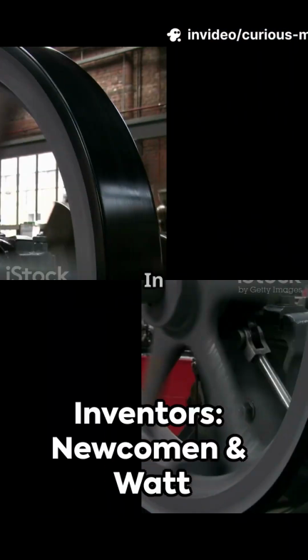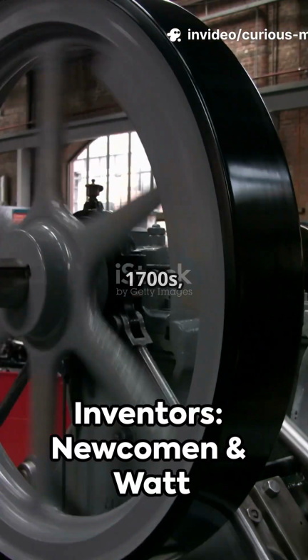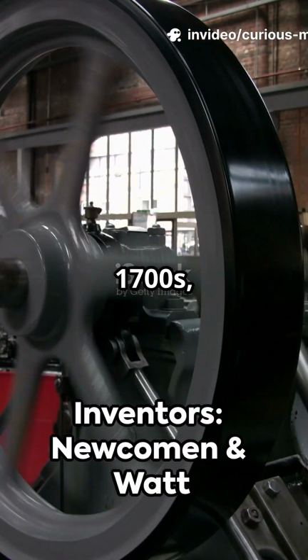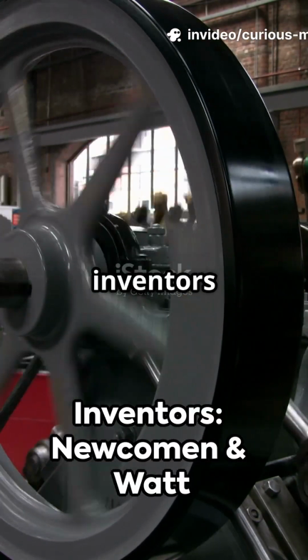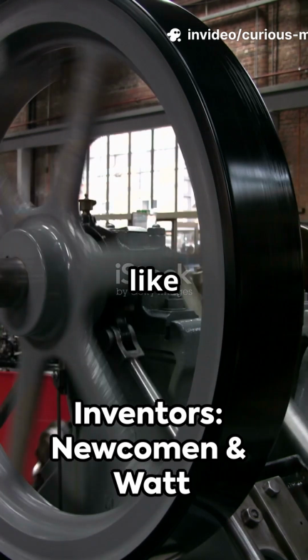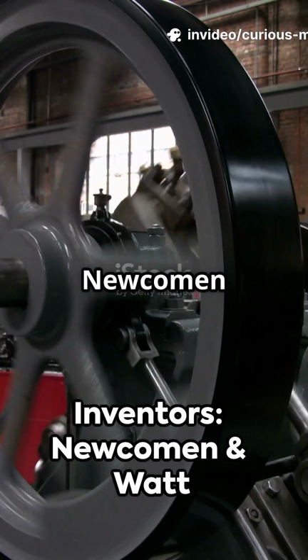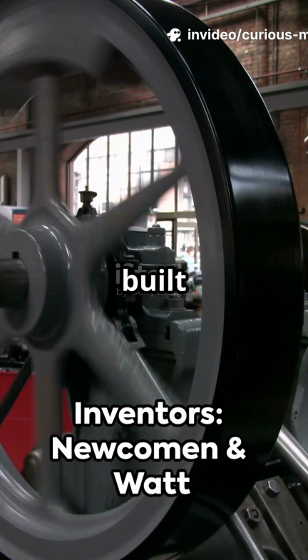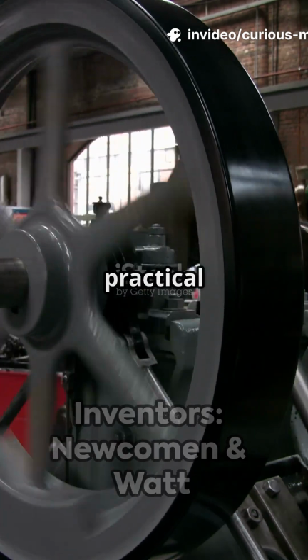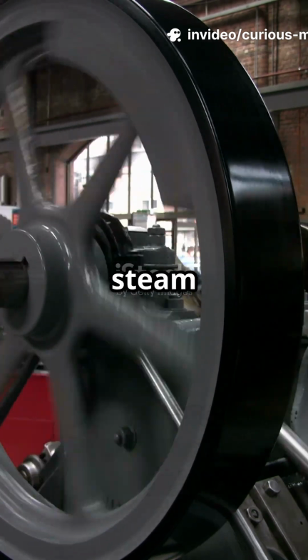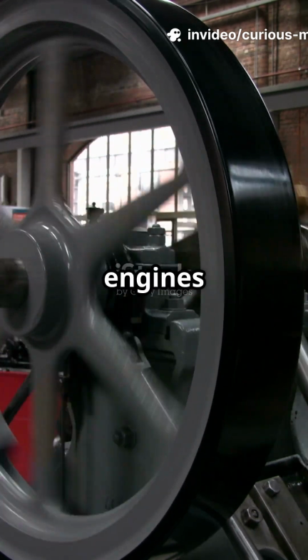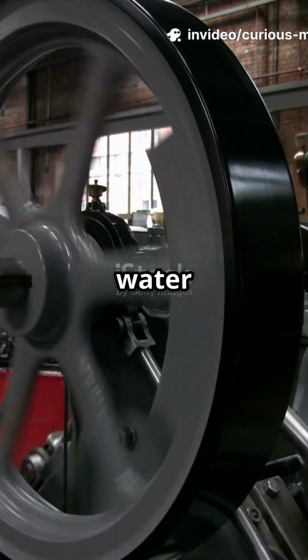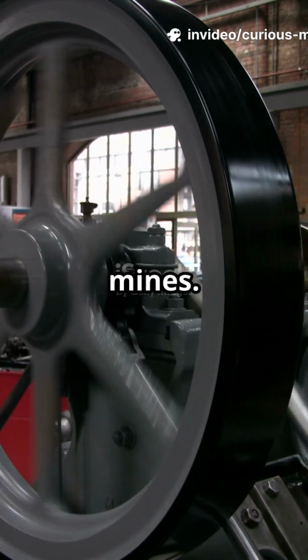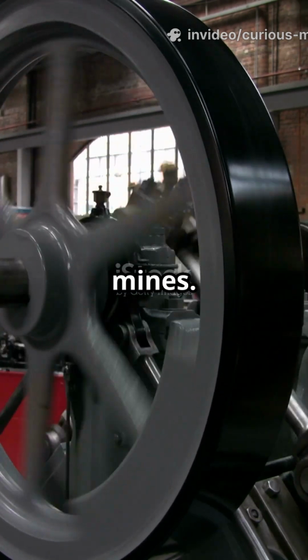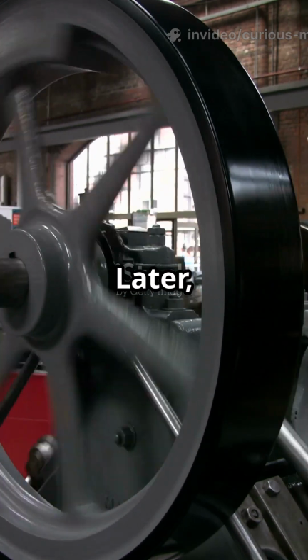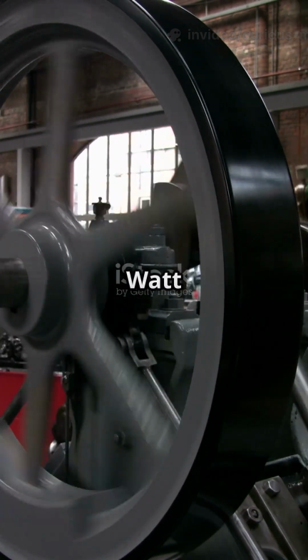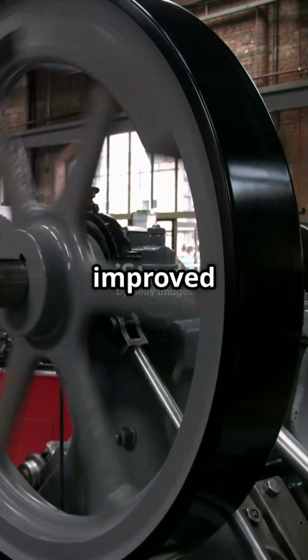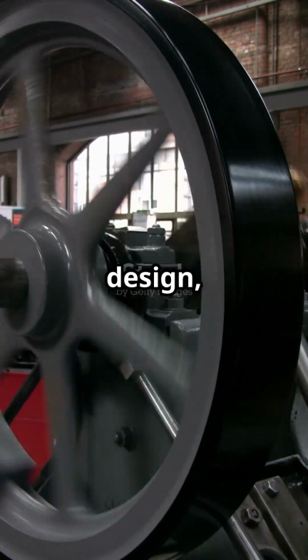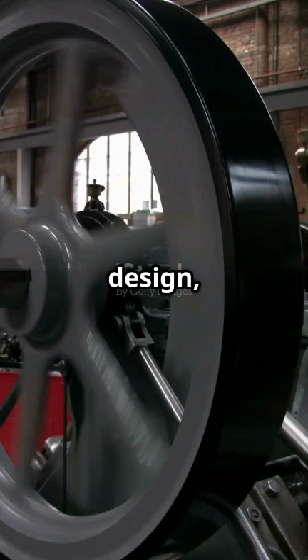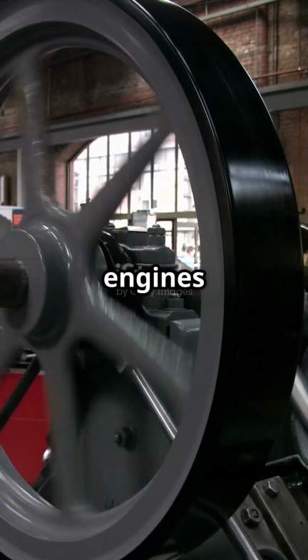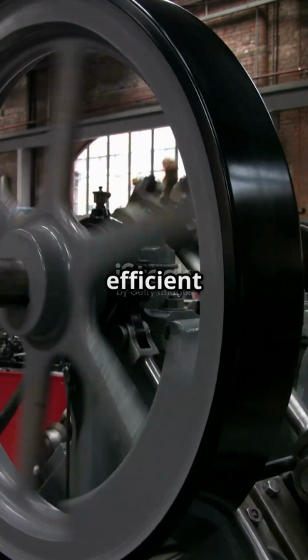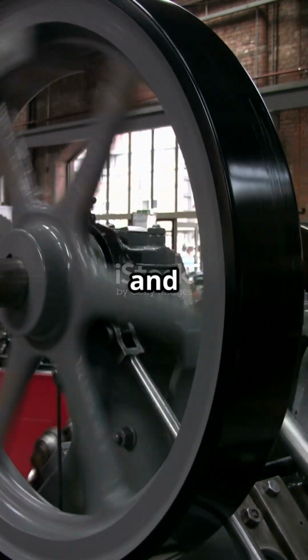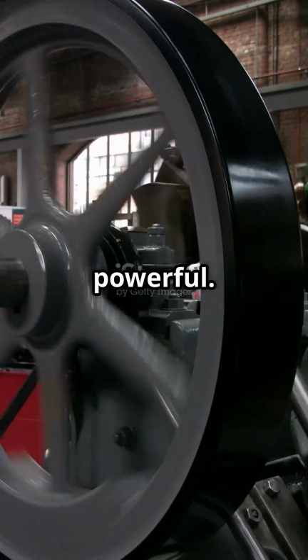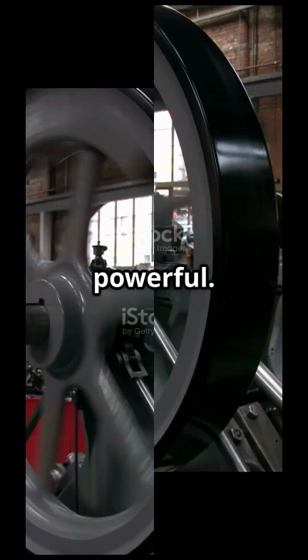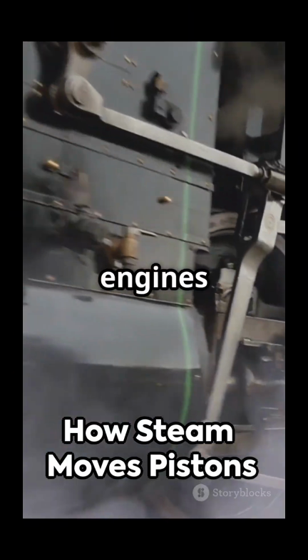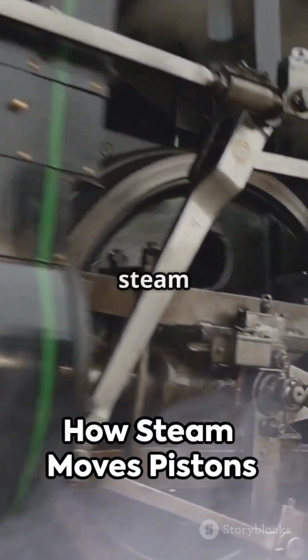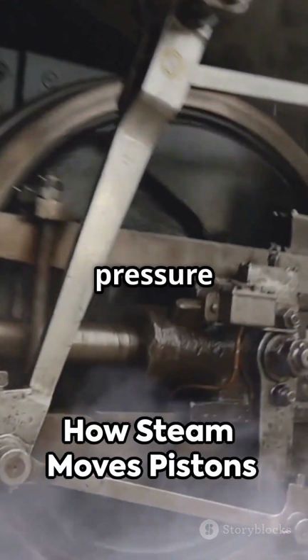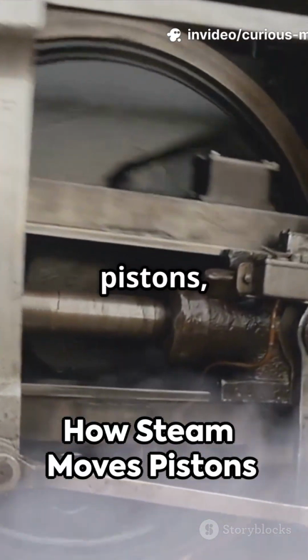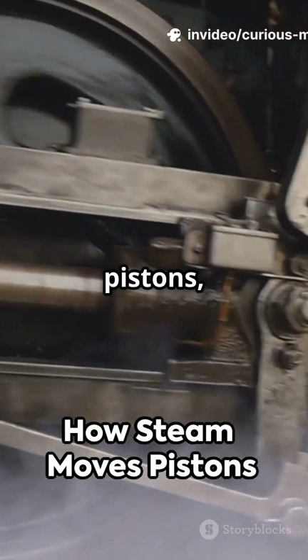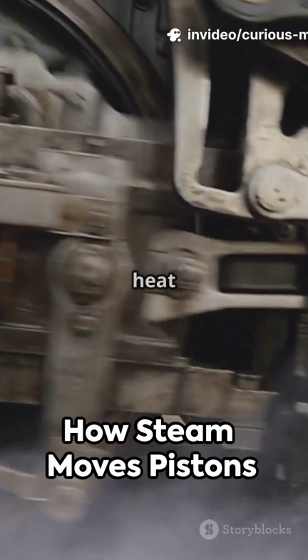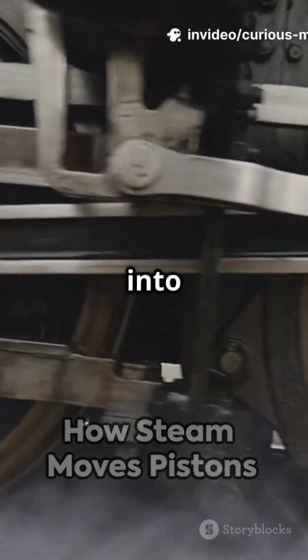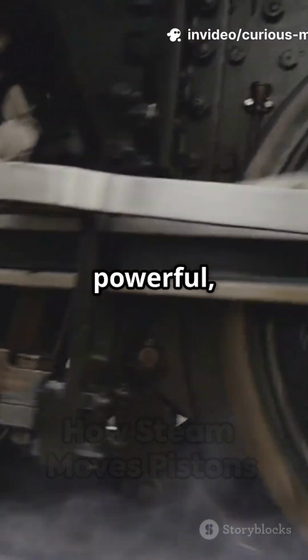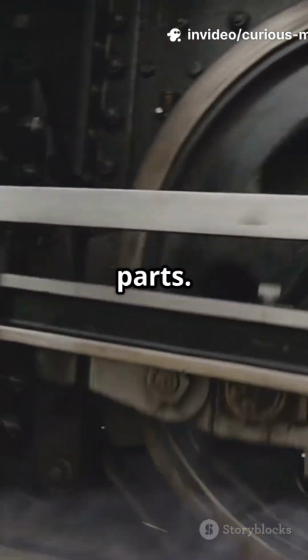In the early 1700s, inventors like Thomas Newcomen built the first practical steam engines to pump water from mines. Later, James Watt improved the design, making engines more efficient and powerful. These engines used steam pressure to push pistons, turning heat into powerful moving parts.